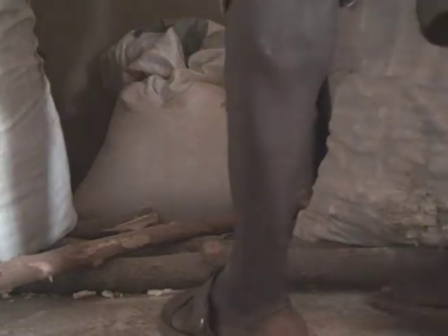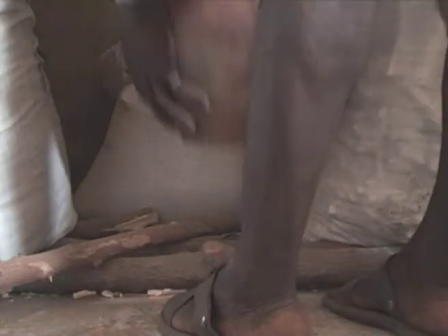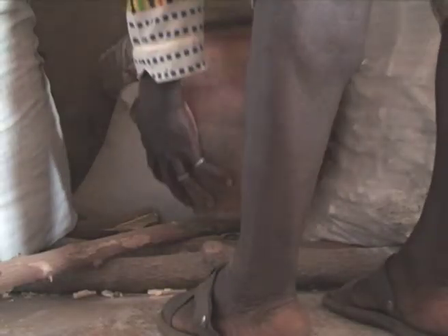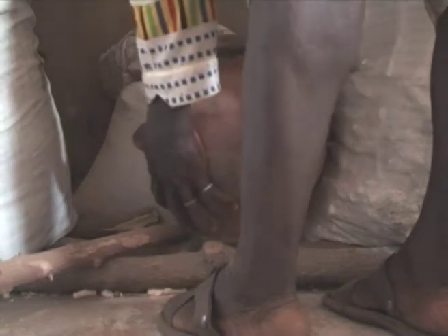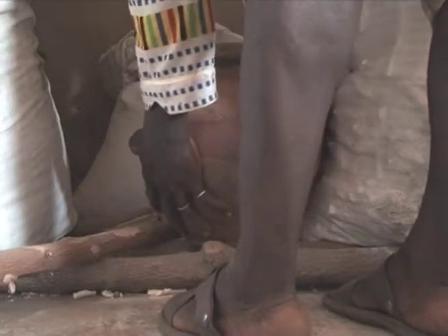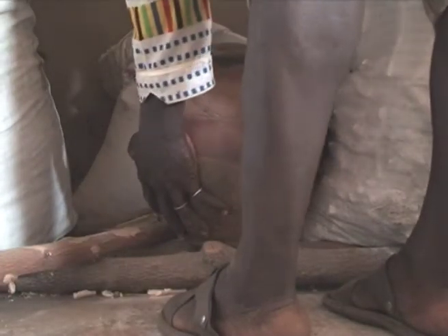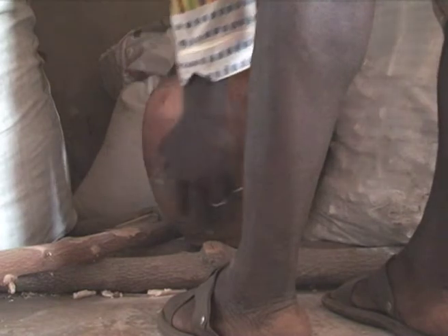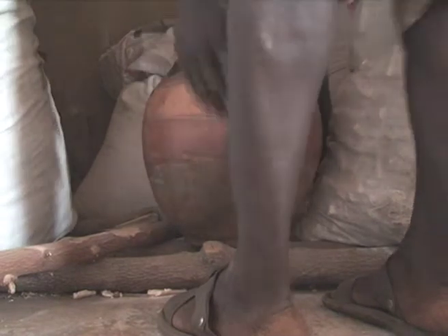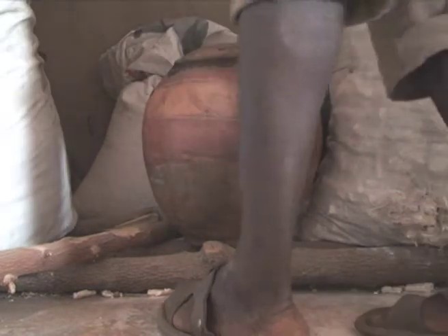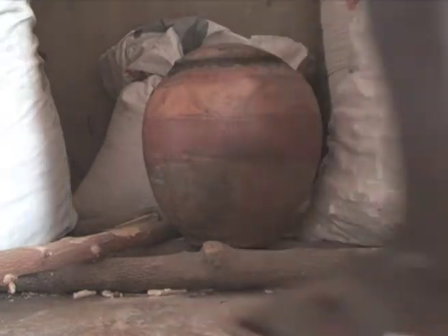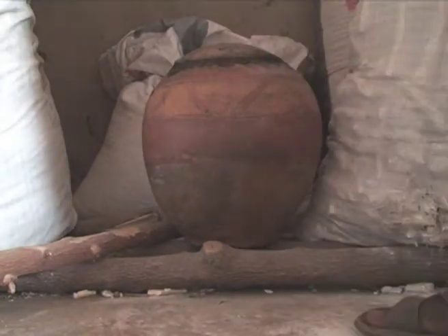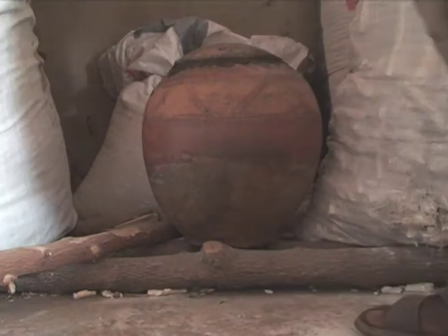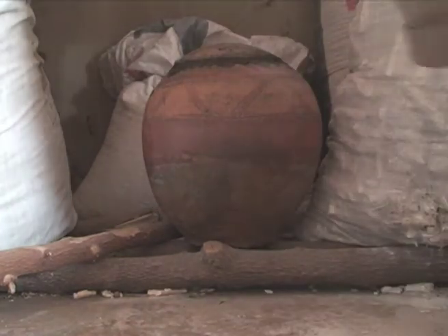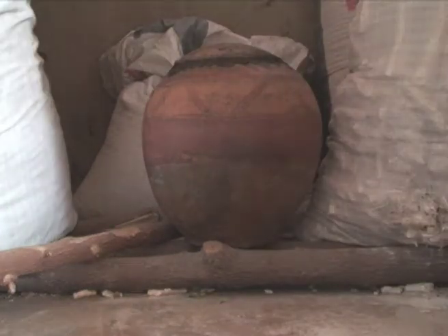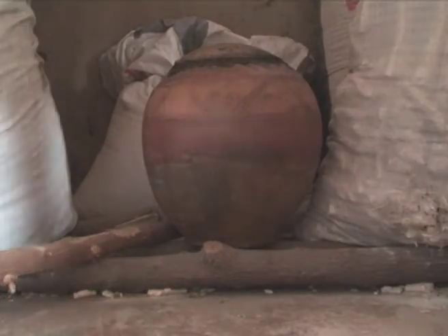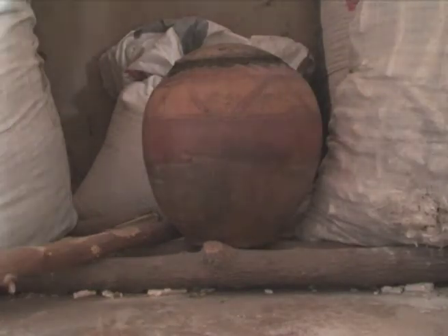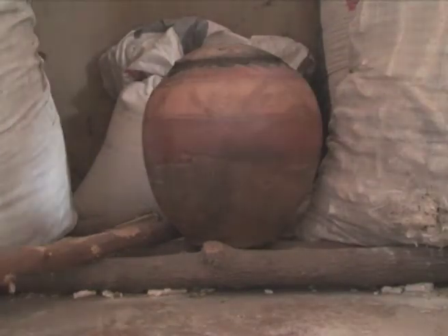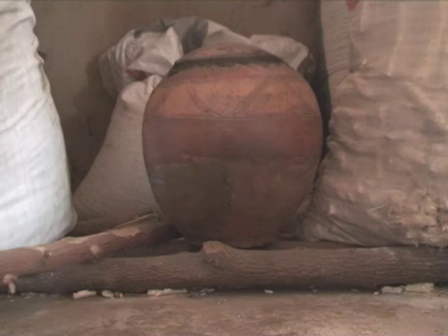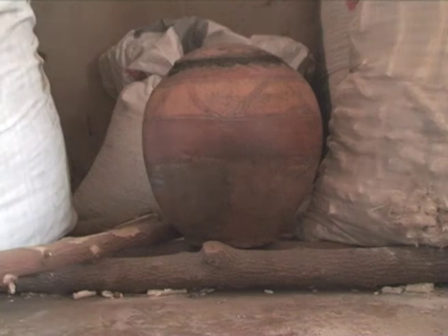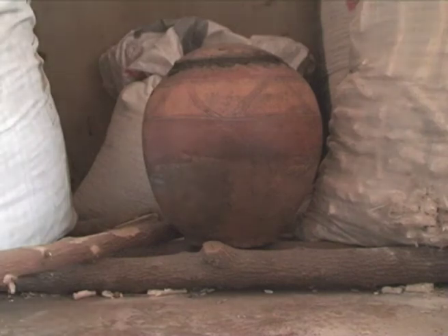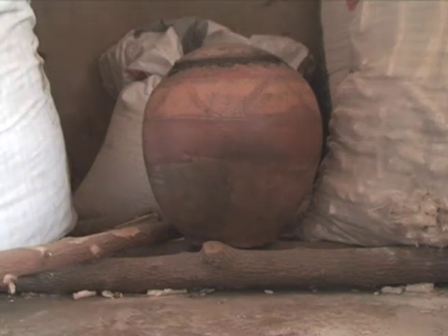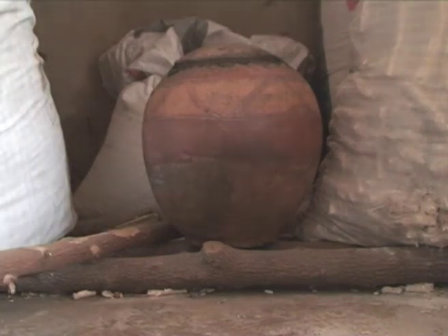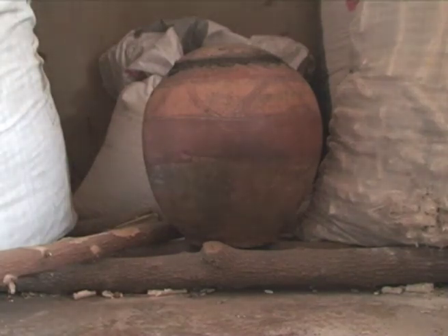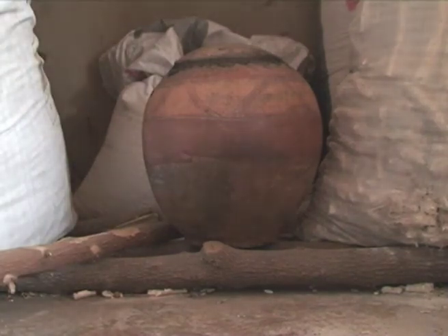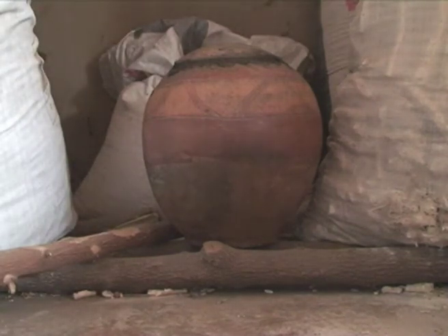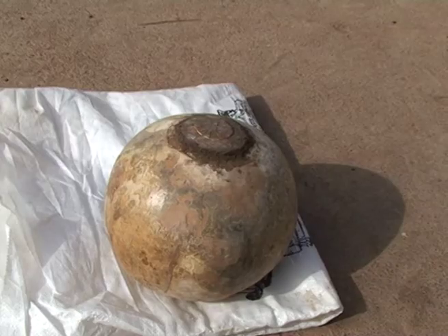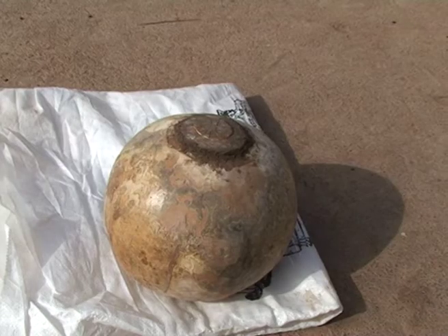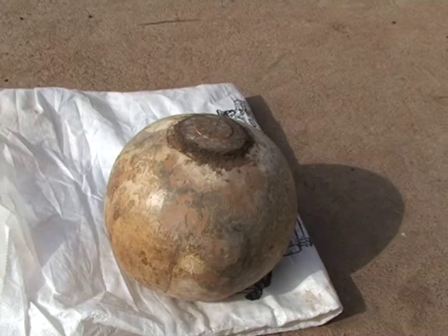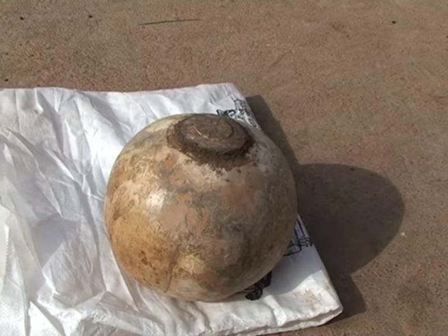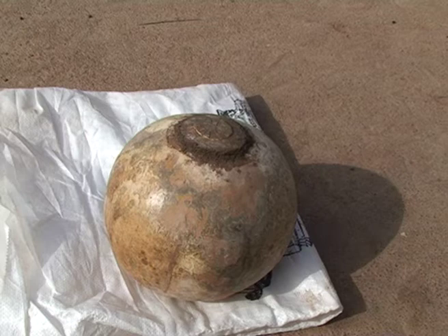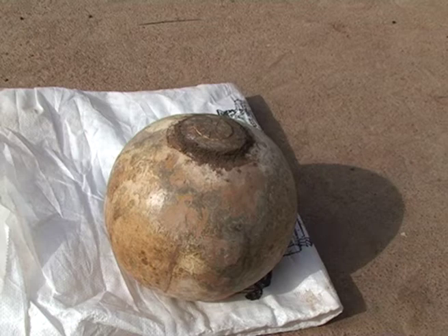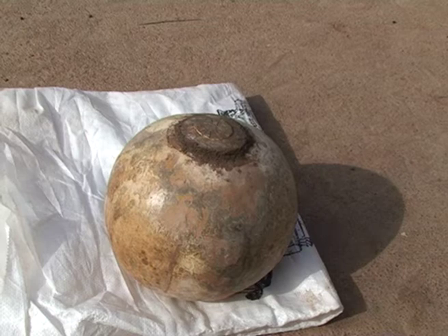Always put your container with seed off the ground, as the cold floor will affect the seed's germination power. Regularly bringing your container out in the hot sun helps to keep your seed alive.